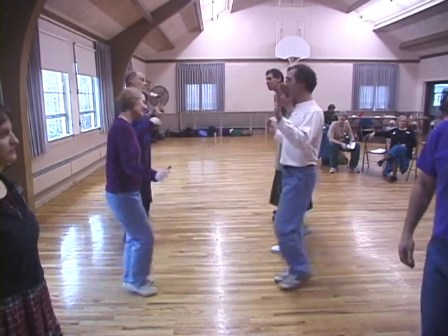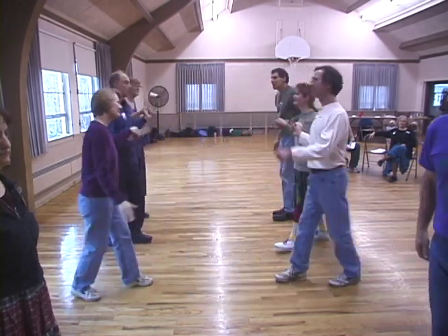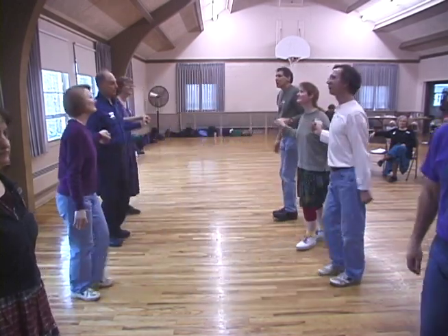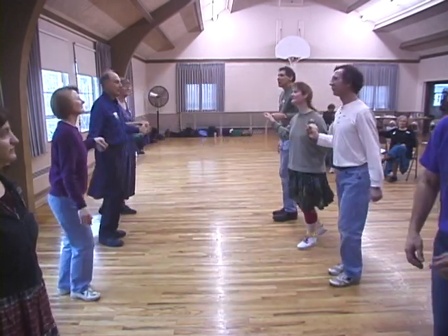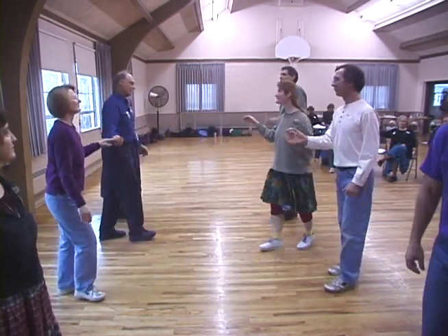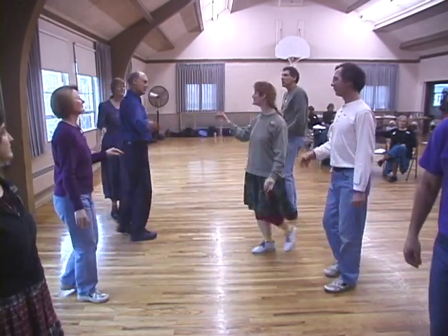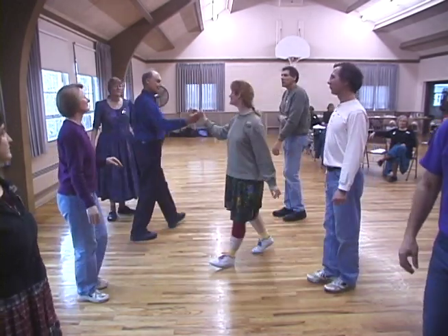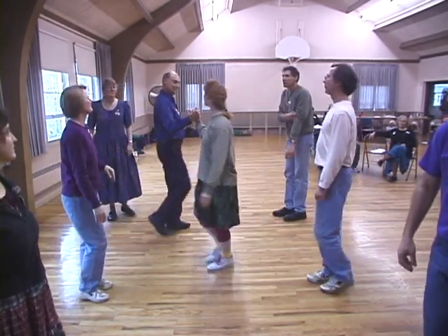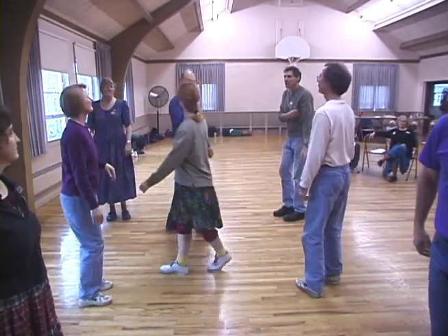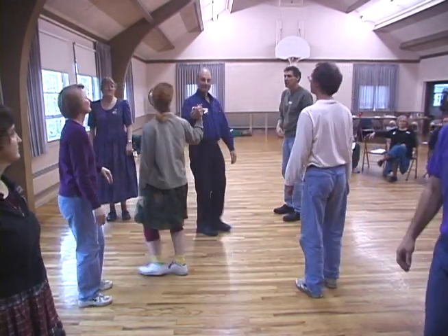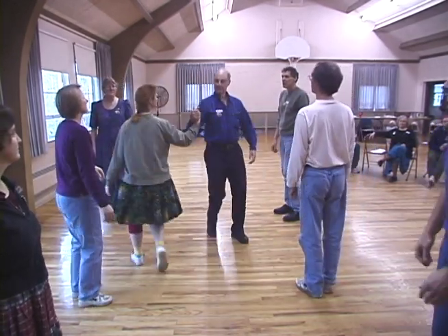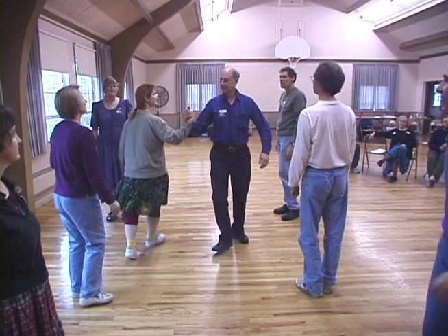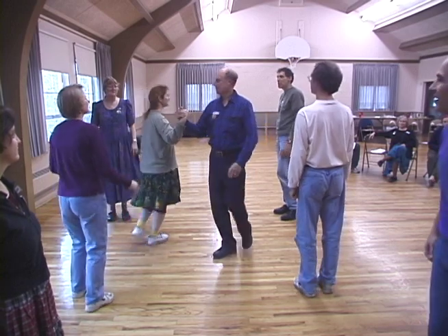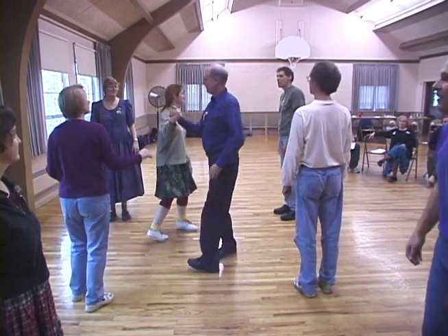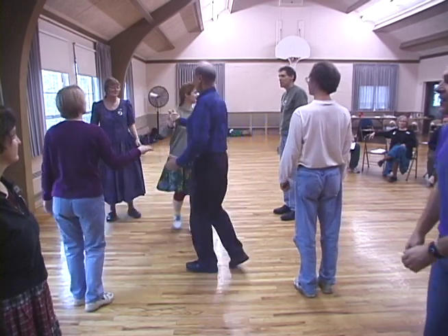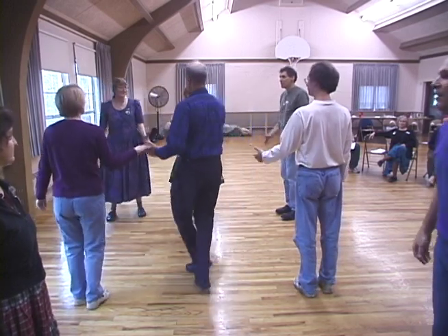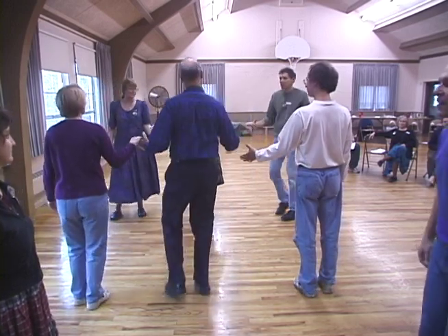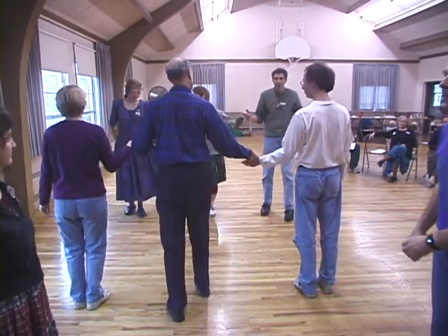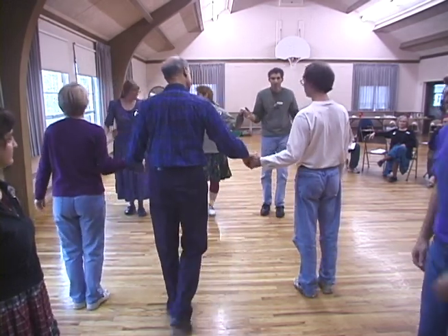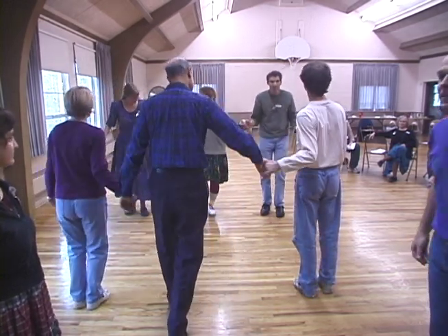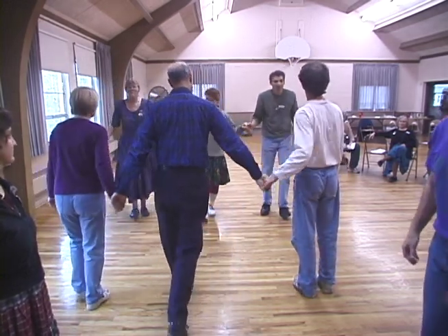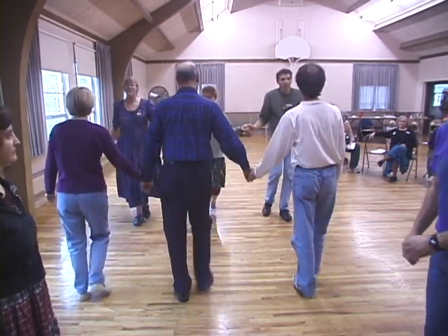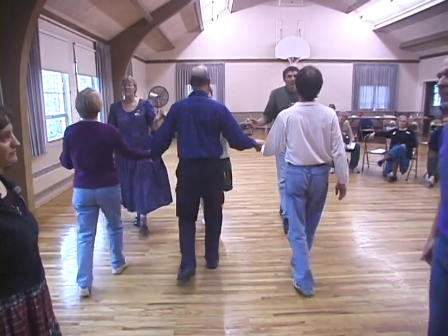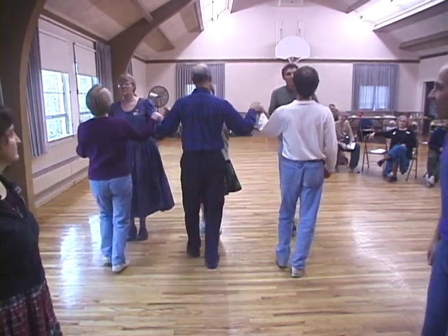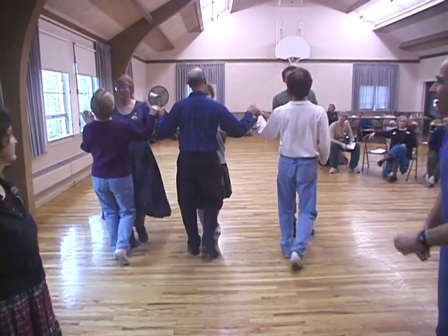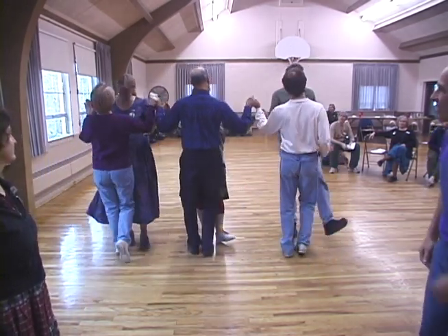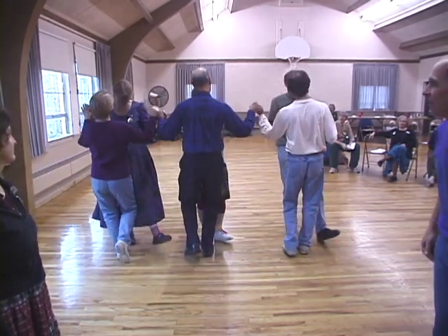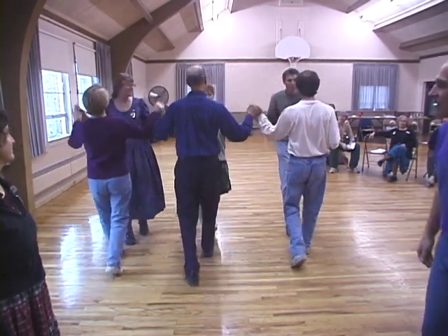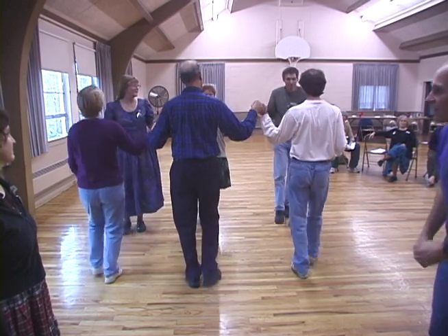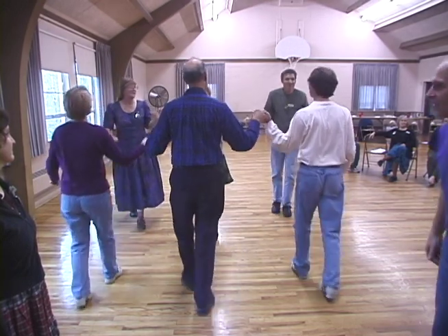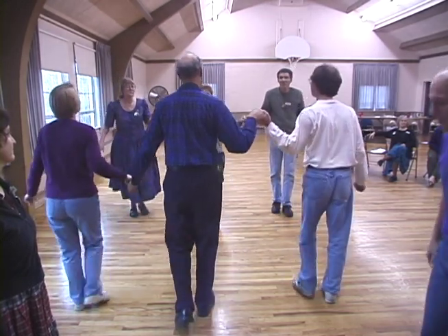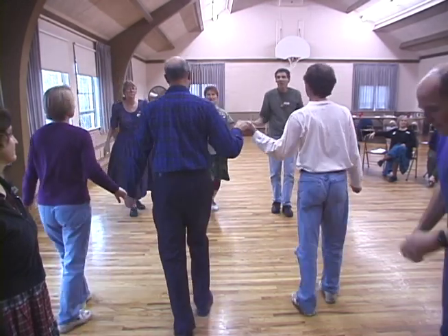Couple one by the right, three quarters. New lines. Forward and back. Couple one, three quarters.